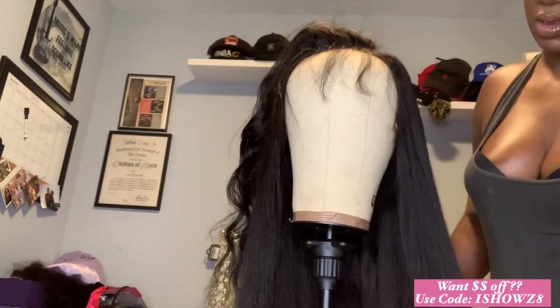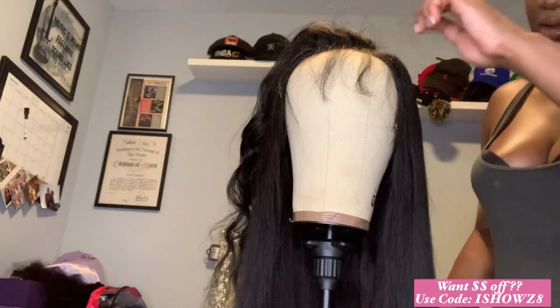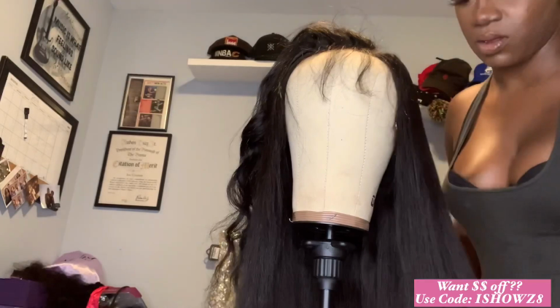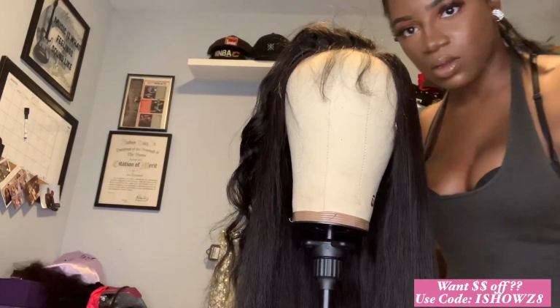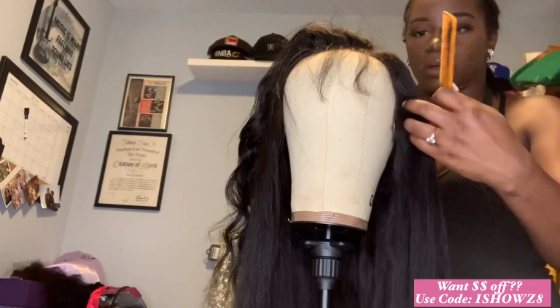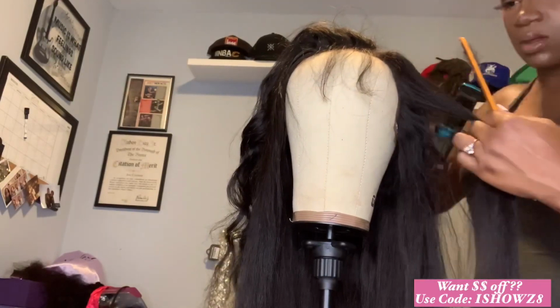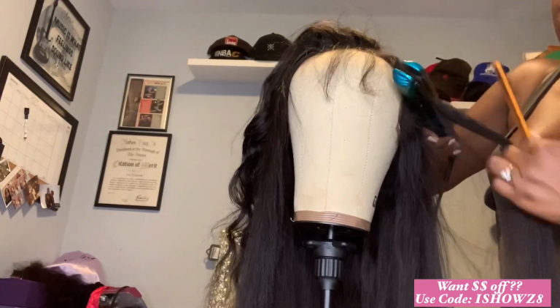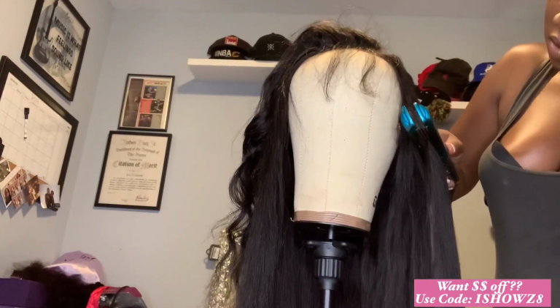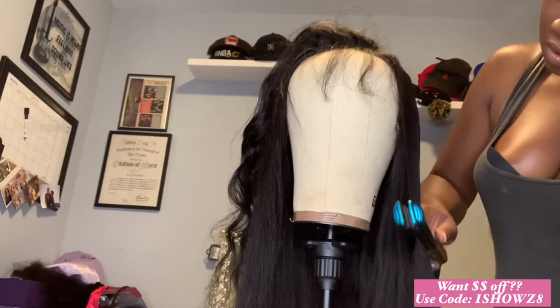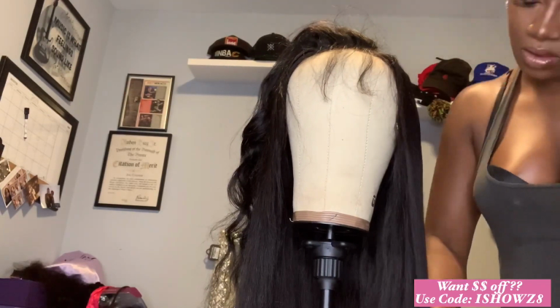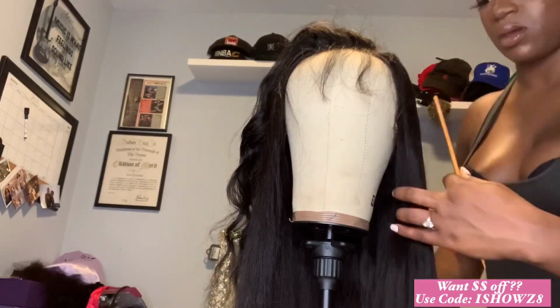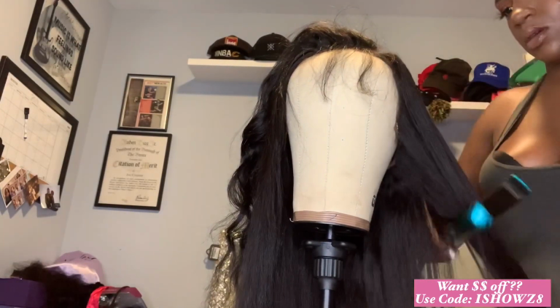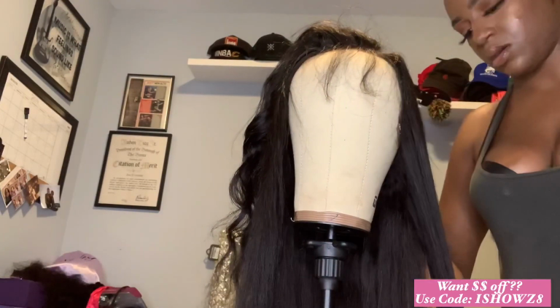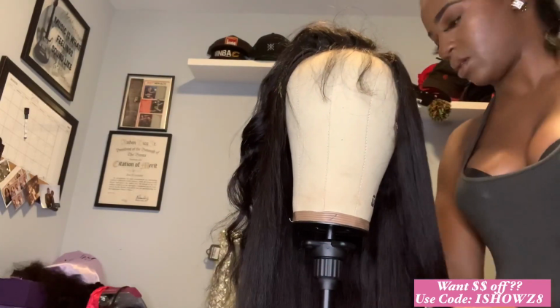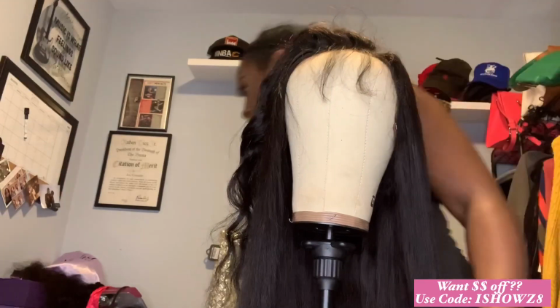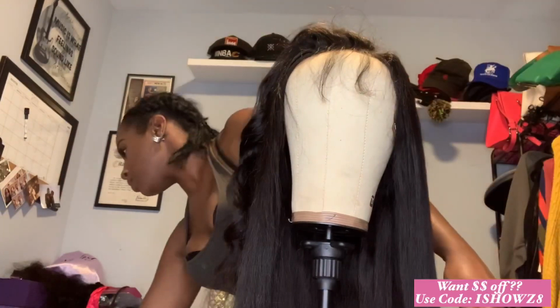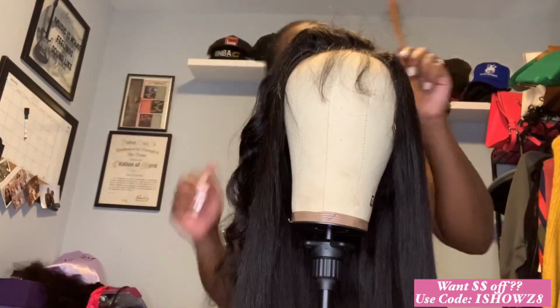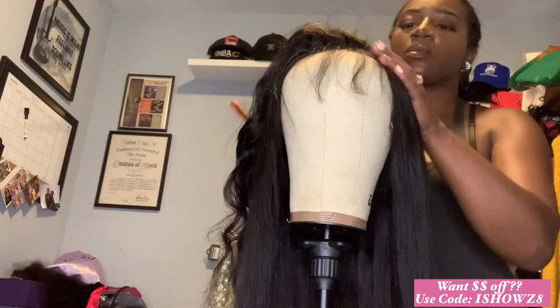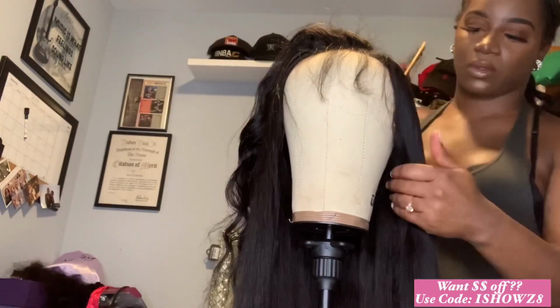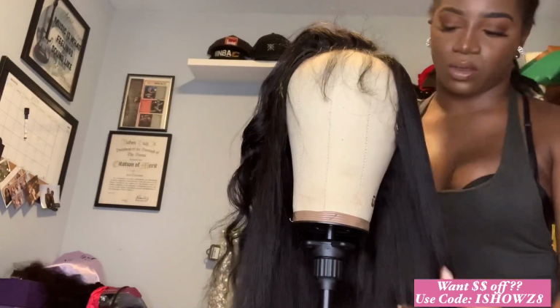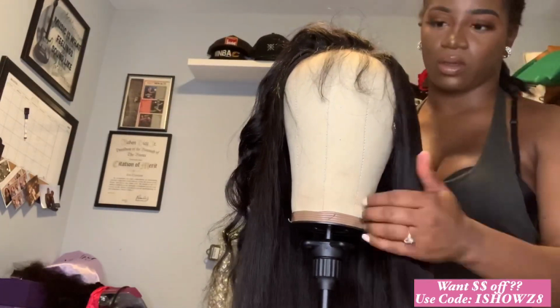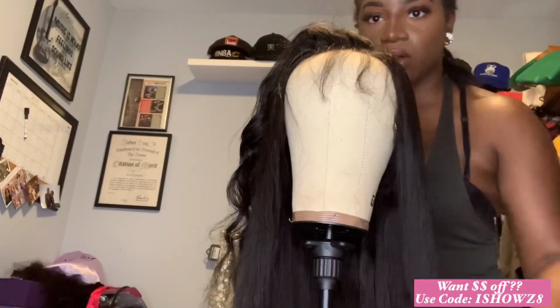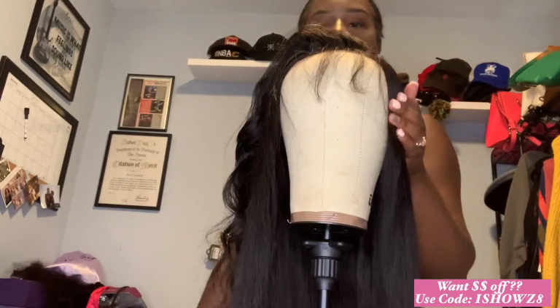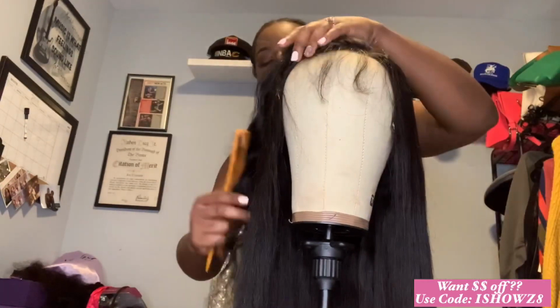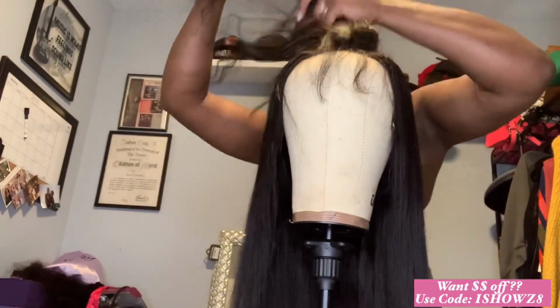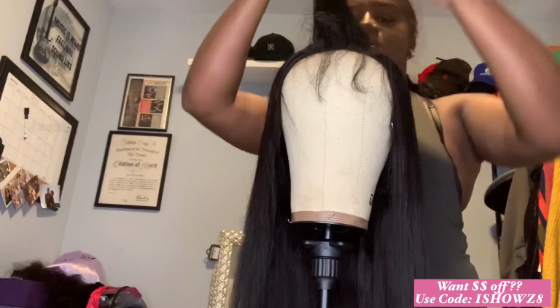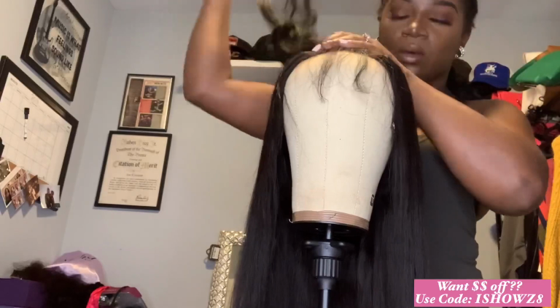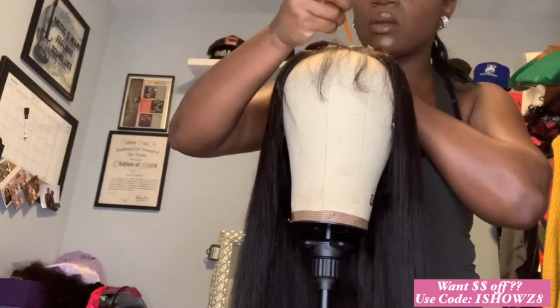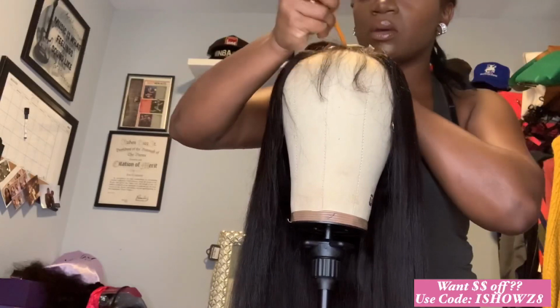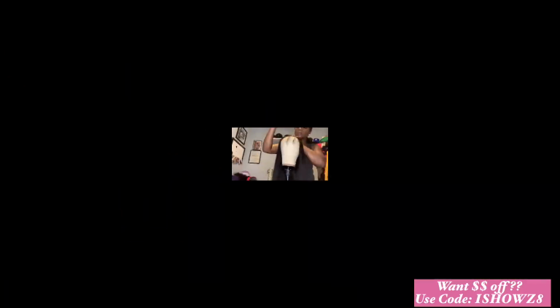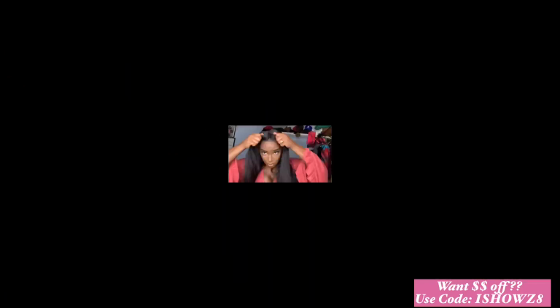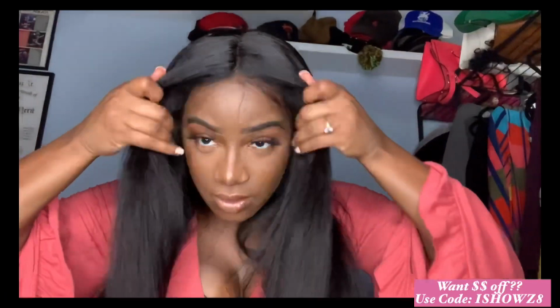I'm just so happy with how this came out. This unit, again, is going for just under $200. And Ishow hair is always running a sale — you guys really need to come through and check them out. This unit came through.